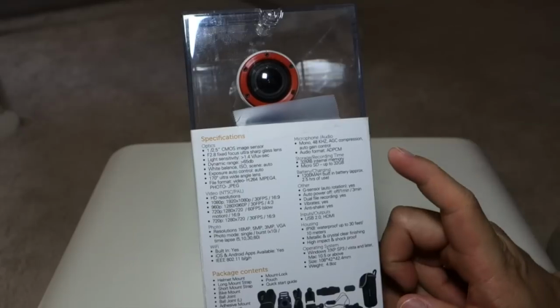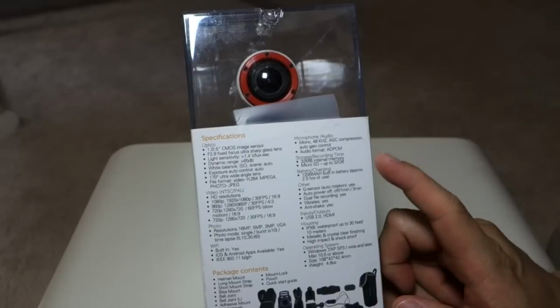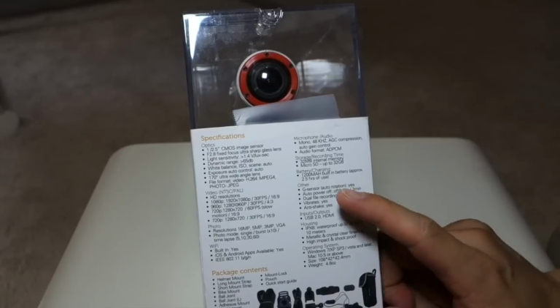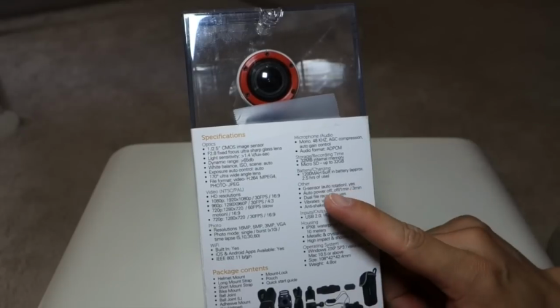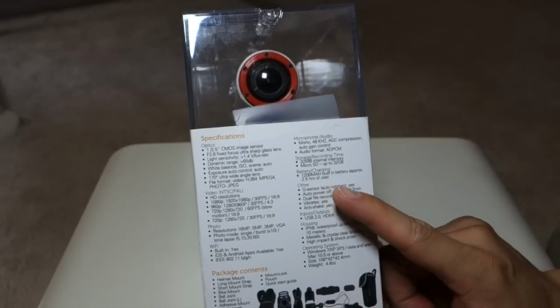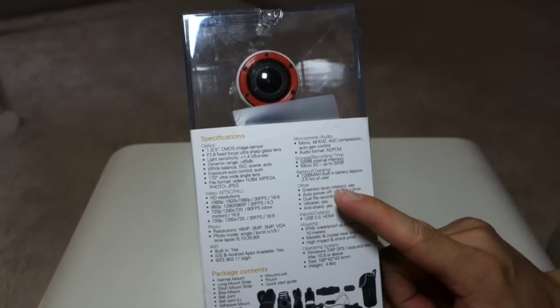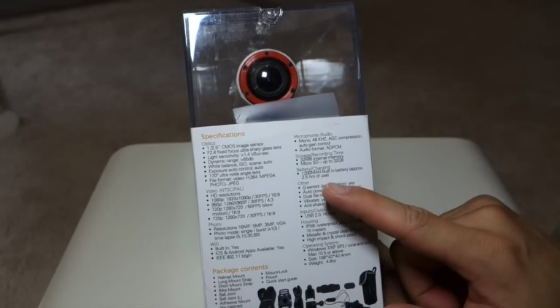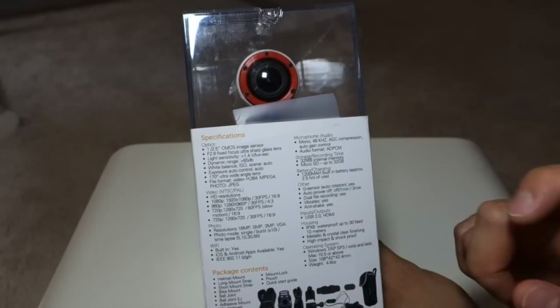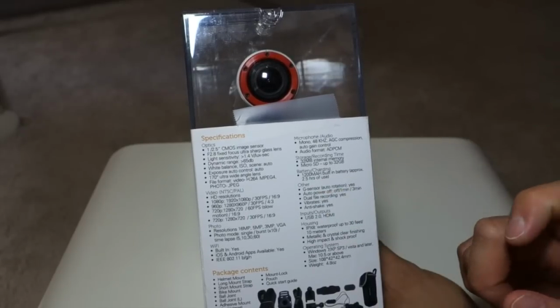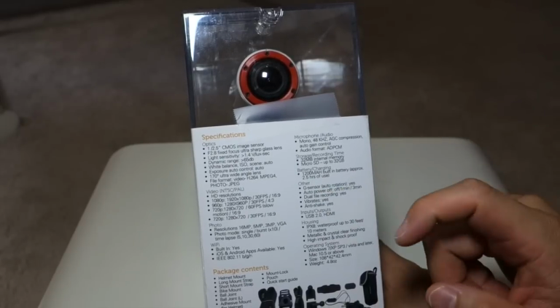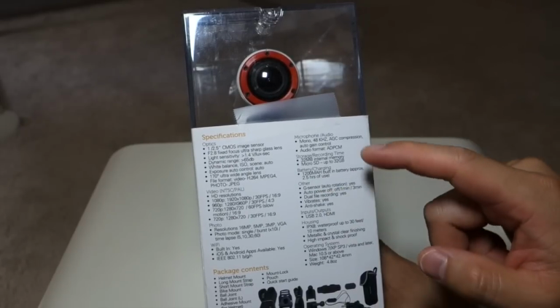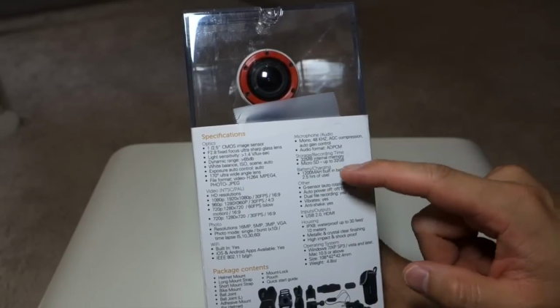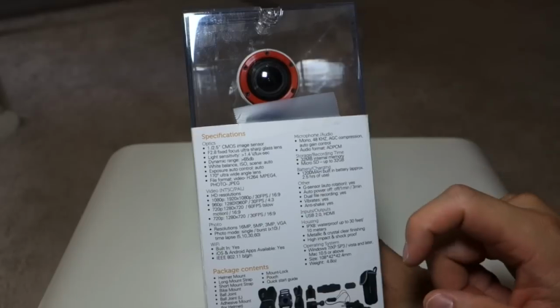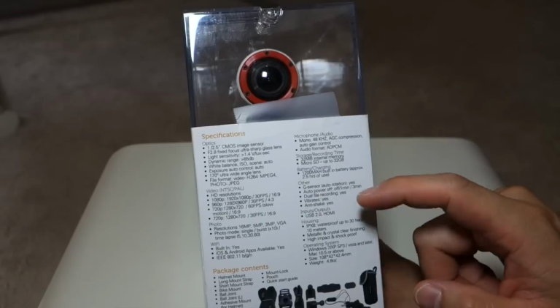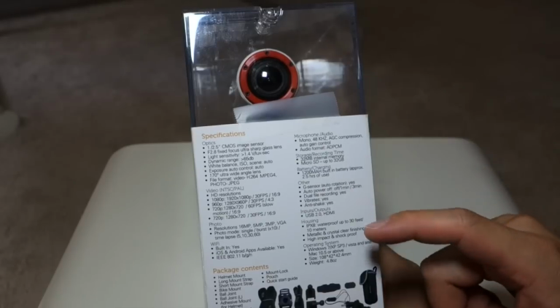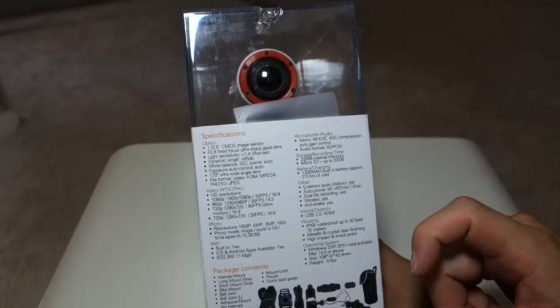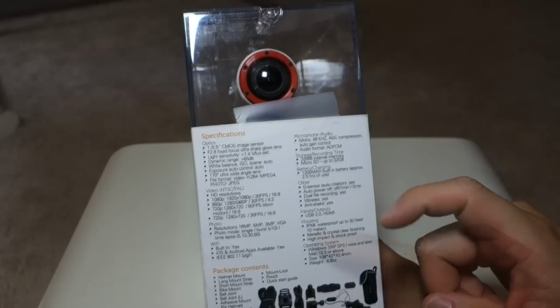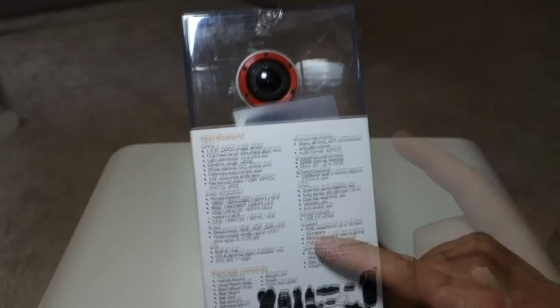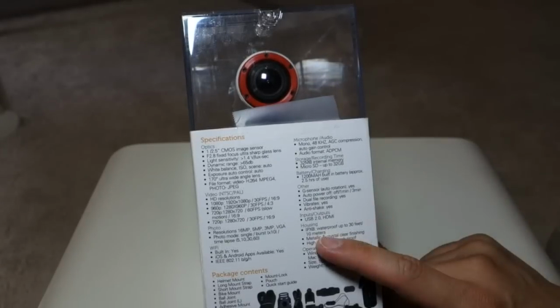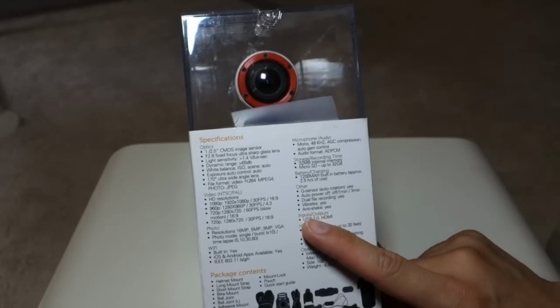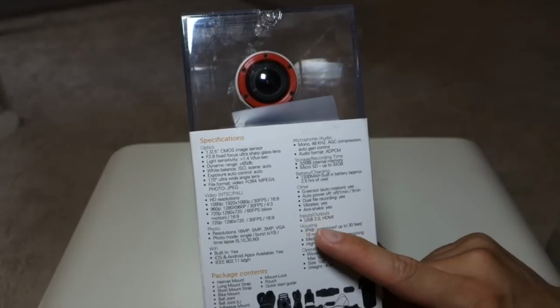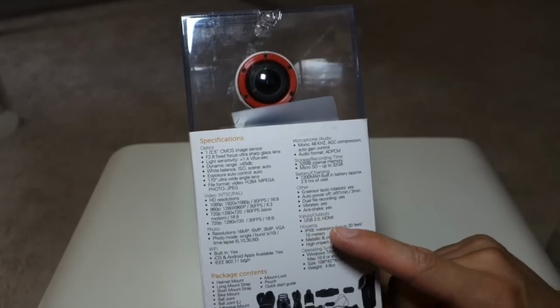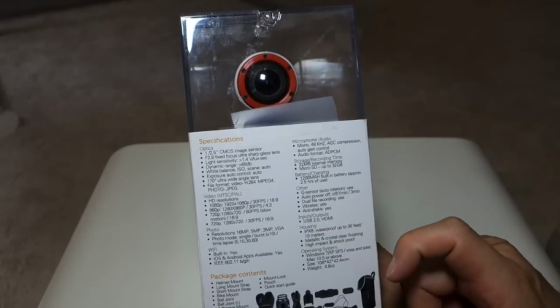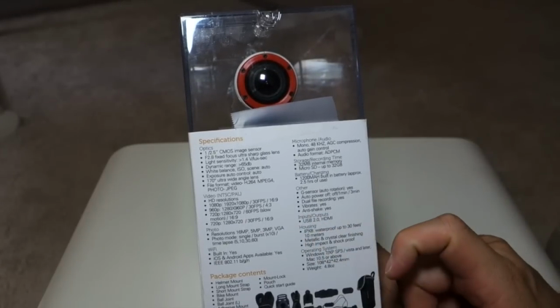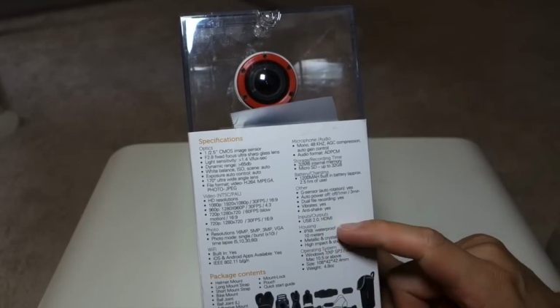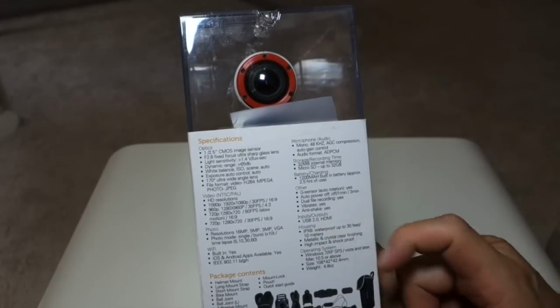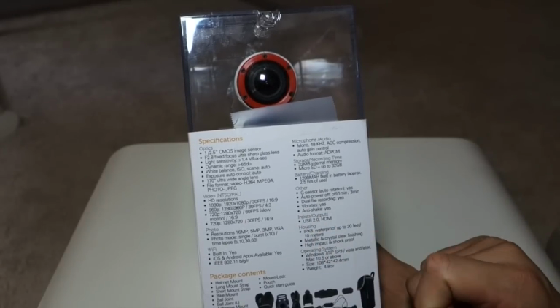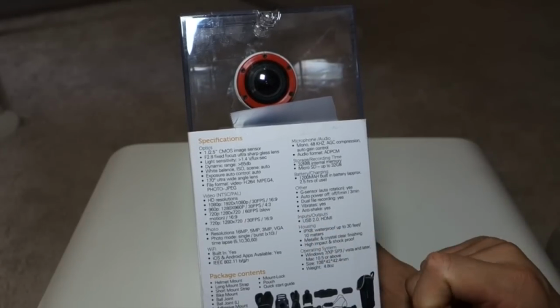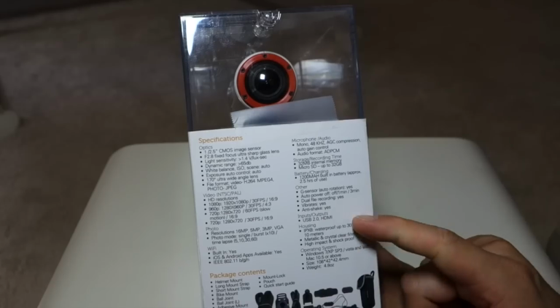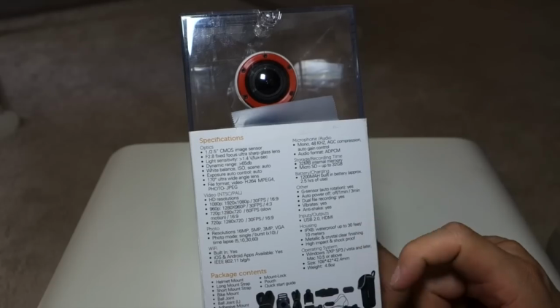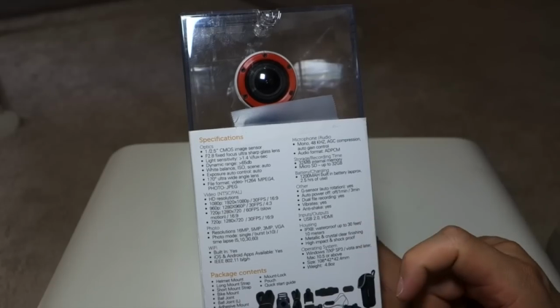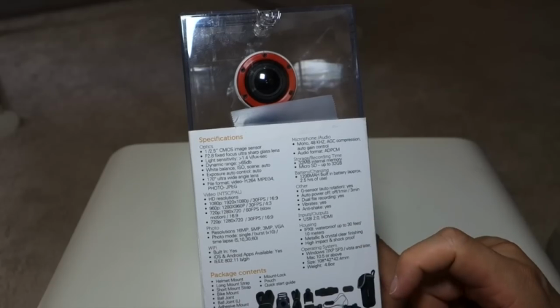The battery life is about 2.5 hours. It has a G-Sensor with anti-shake. The ports are USB 2 and HDMI, and it has a waterproof housing.